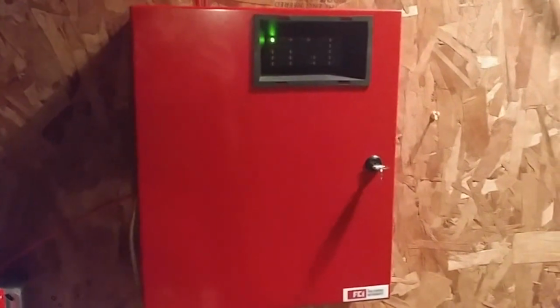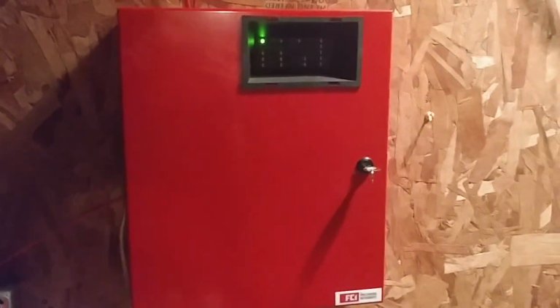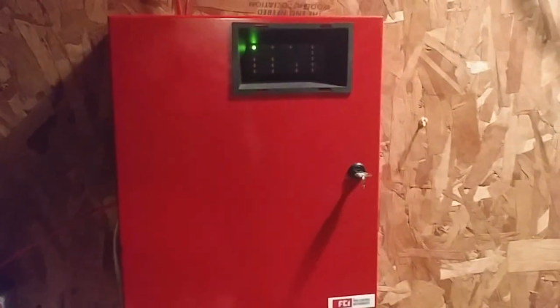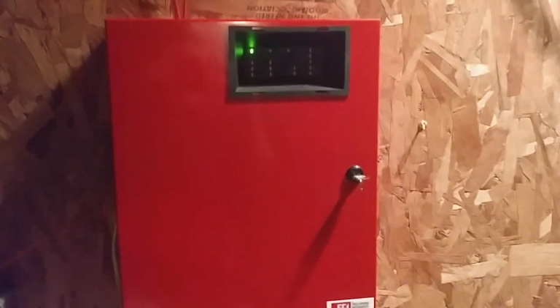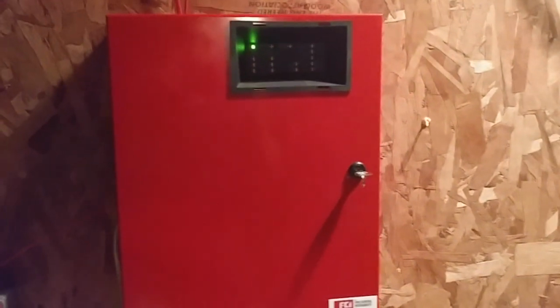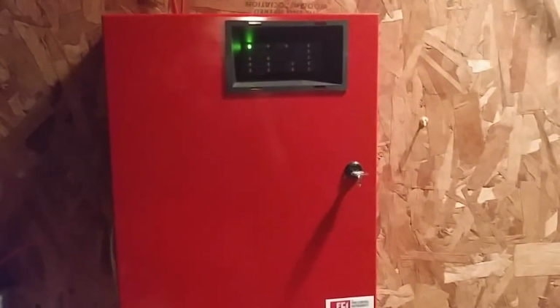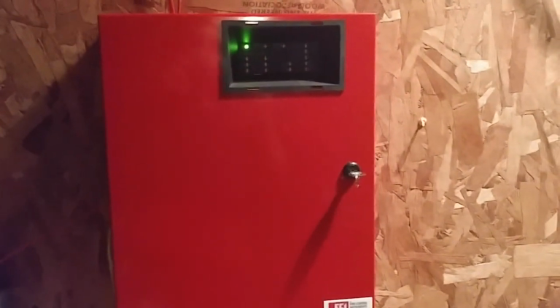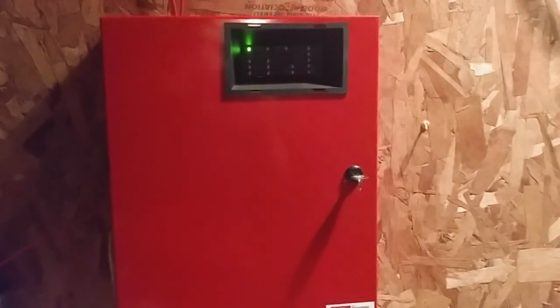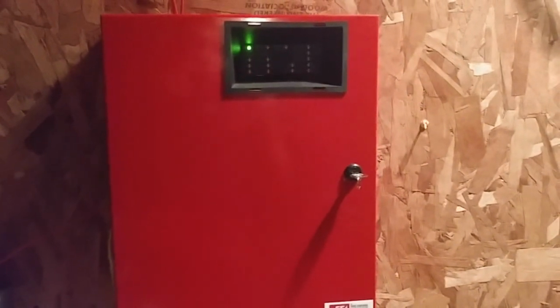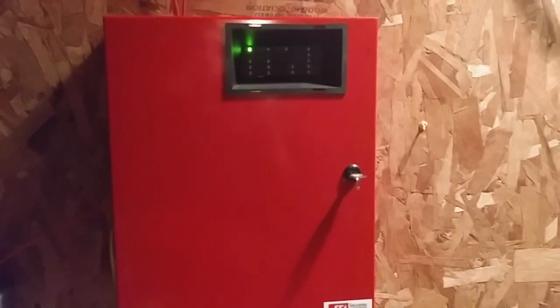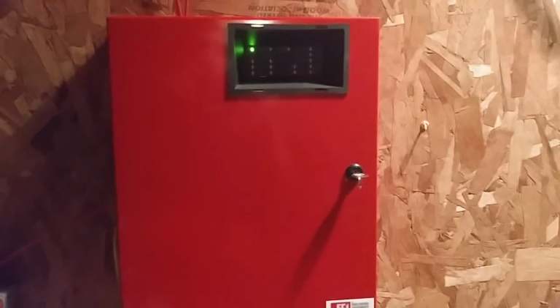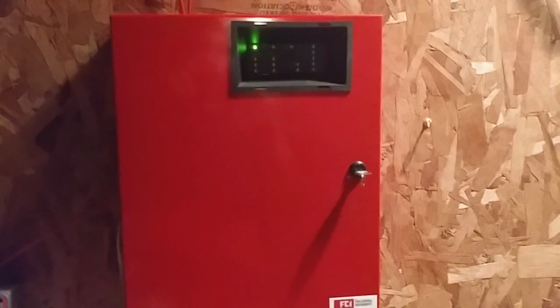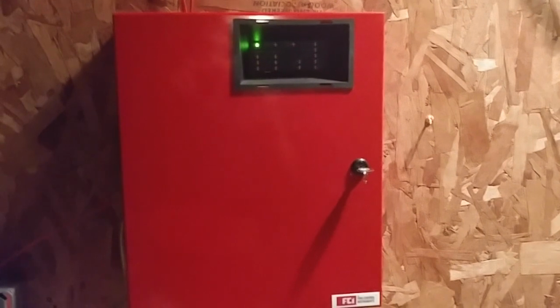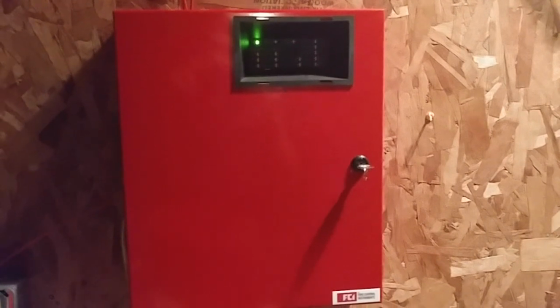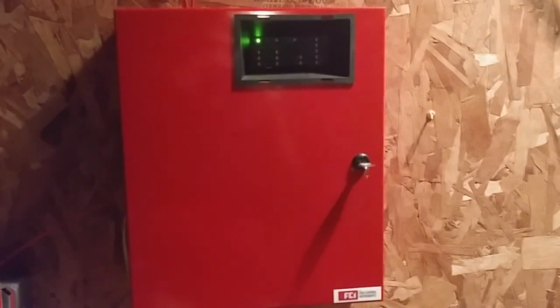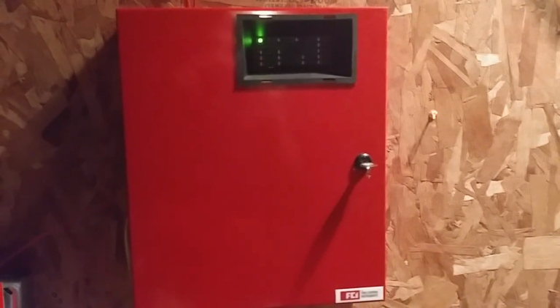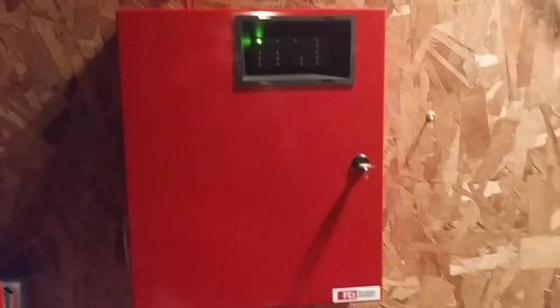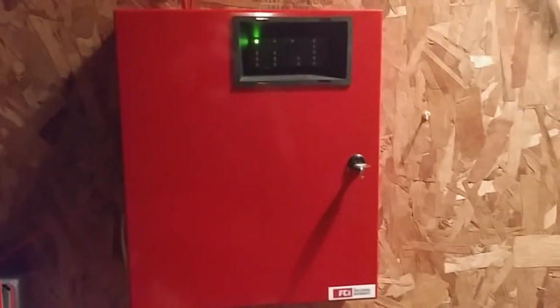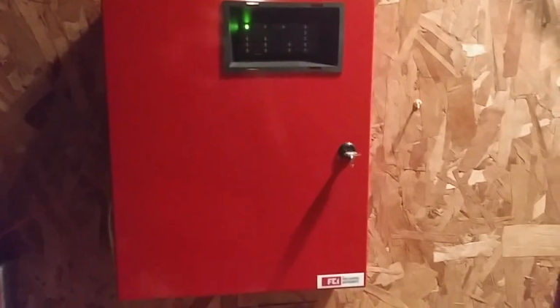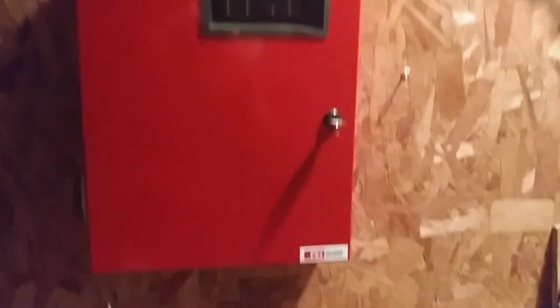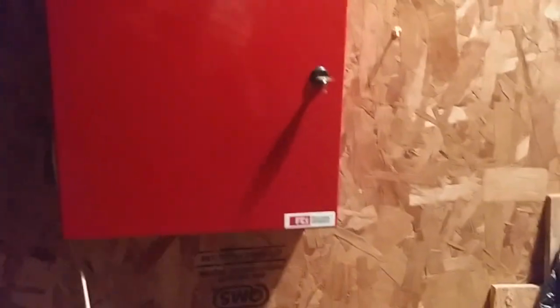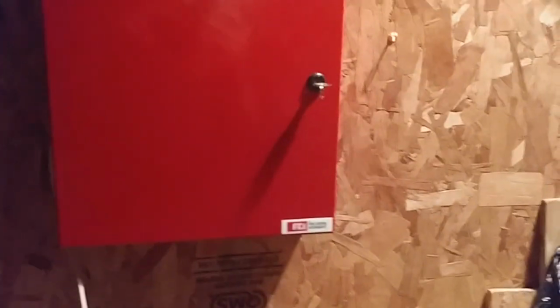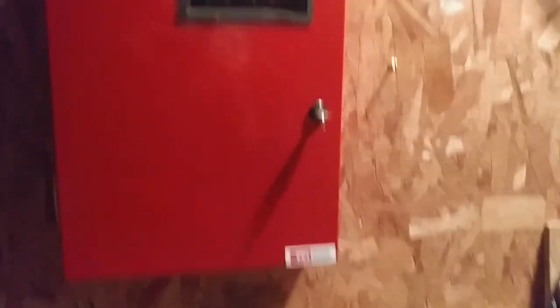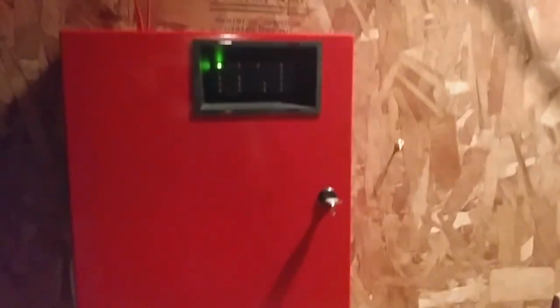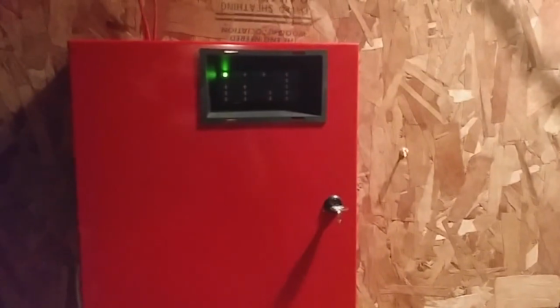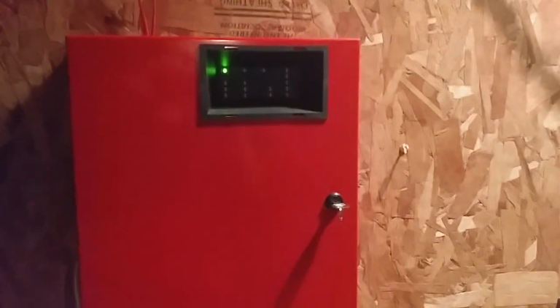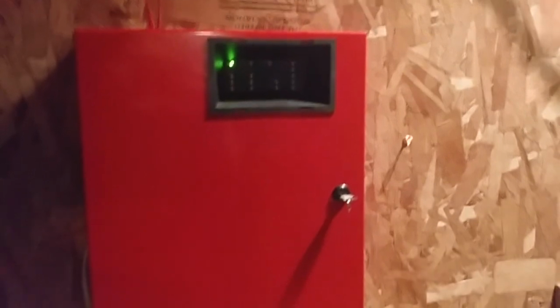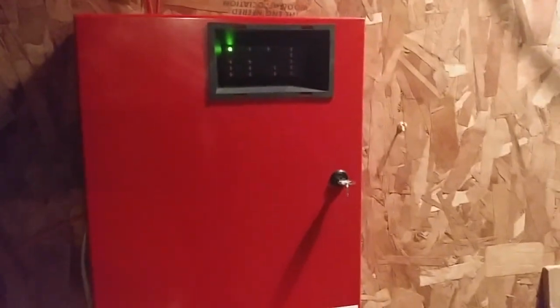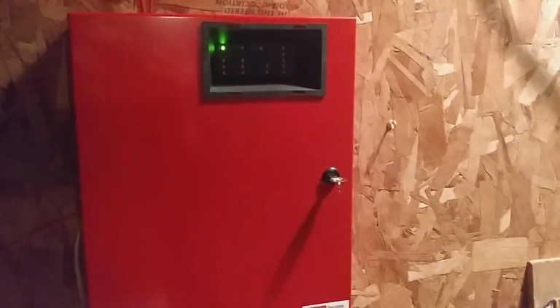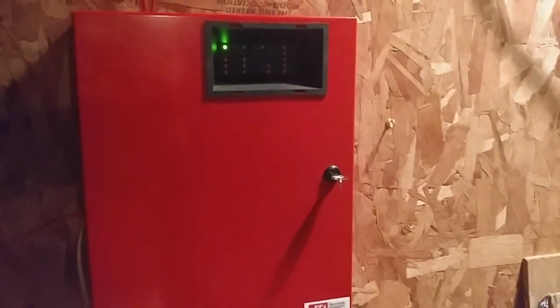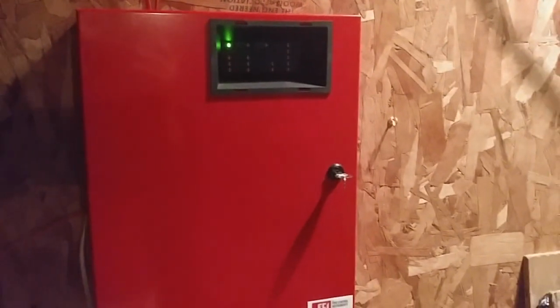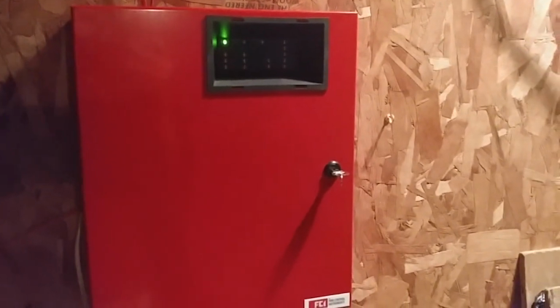Yo, what's up from OneDichBoy, Vintage Fire Alarm Guy. Happy Fire Alarm Friday. Today we're doing System Test 29 with the FCI FC2224 Fire Alarm Control Panel.